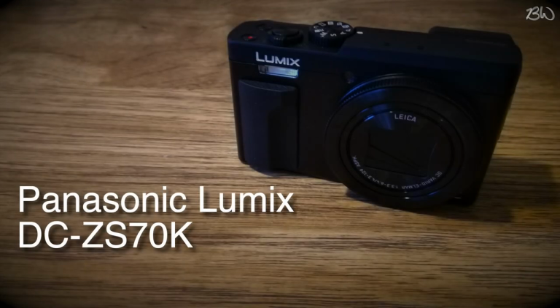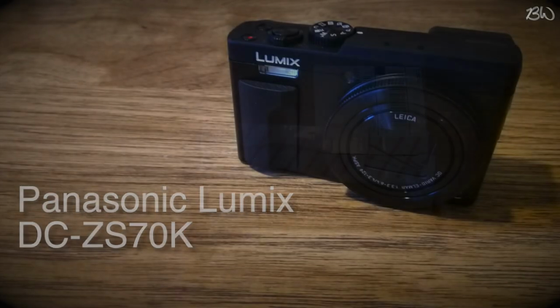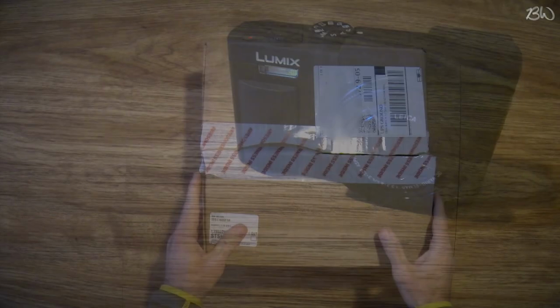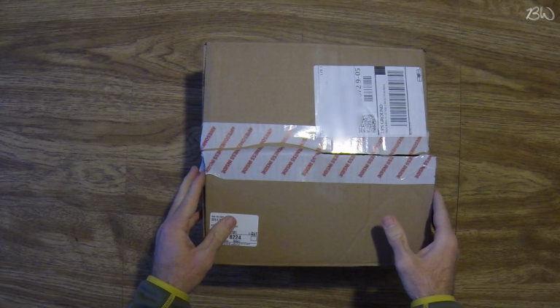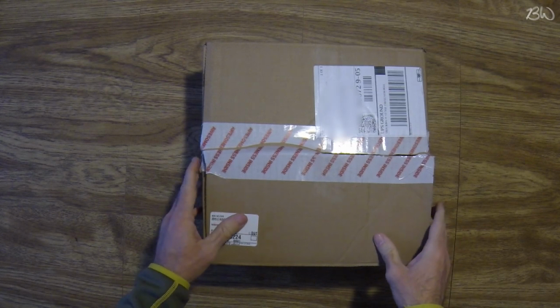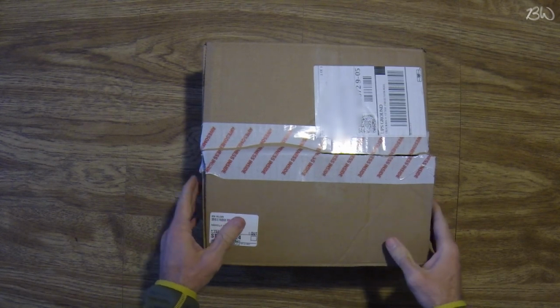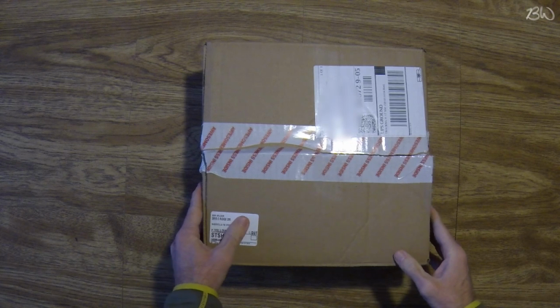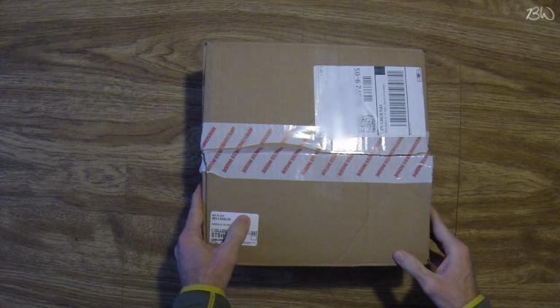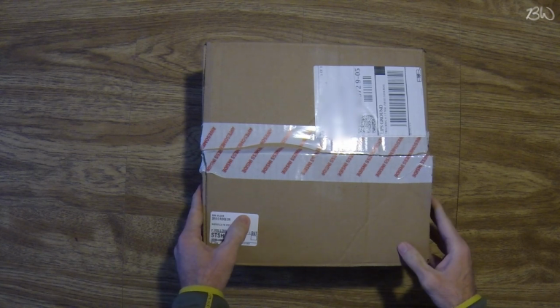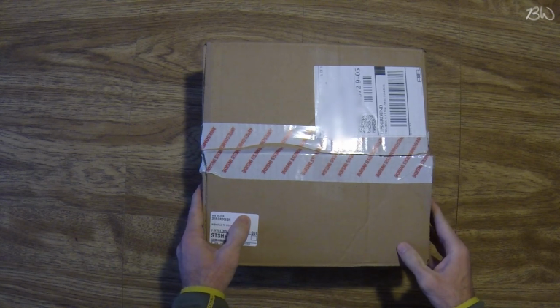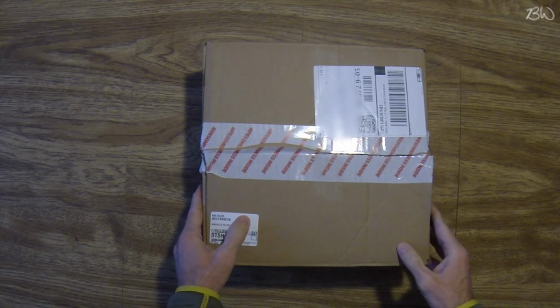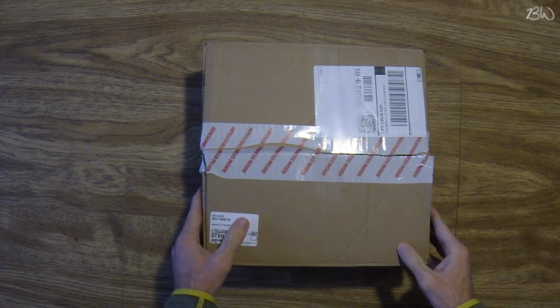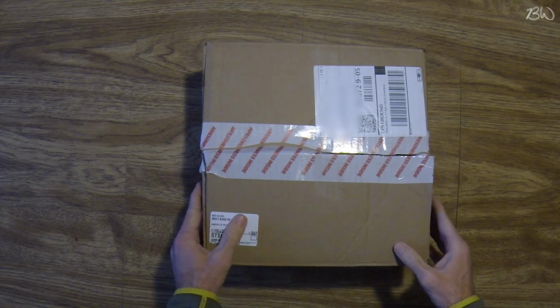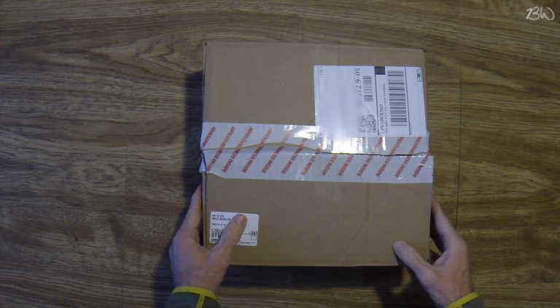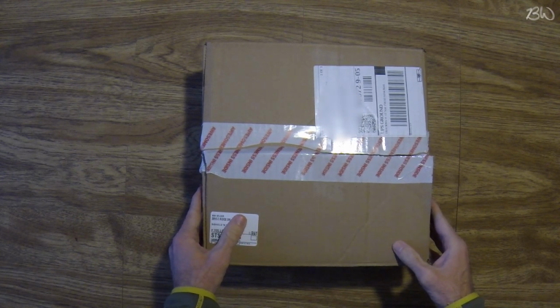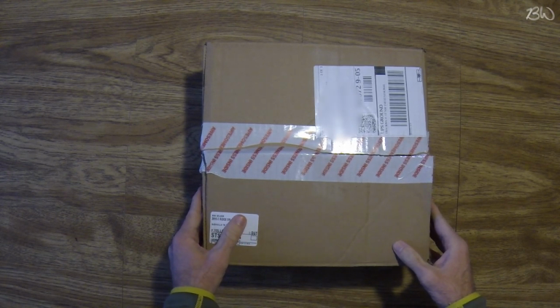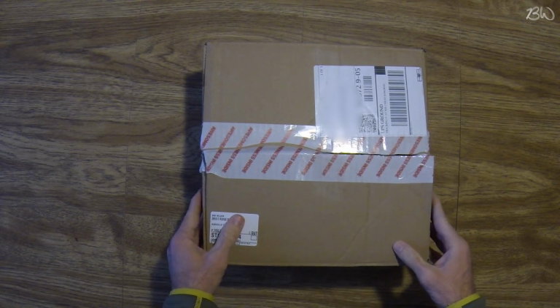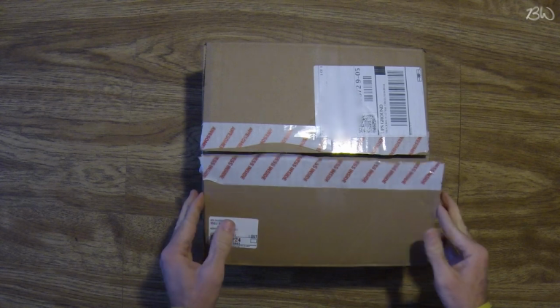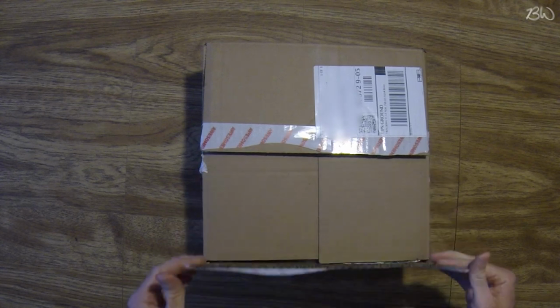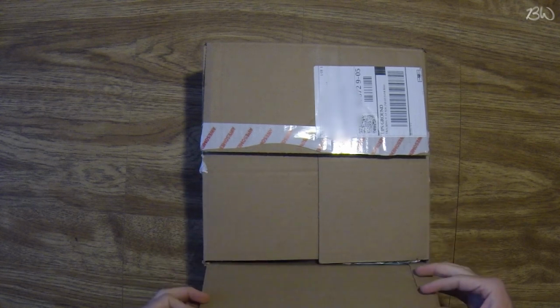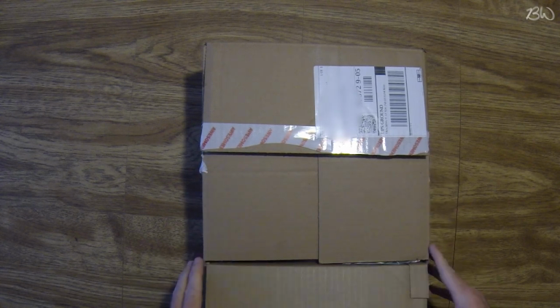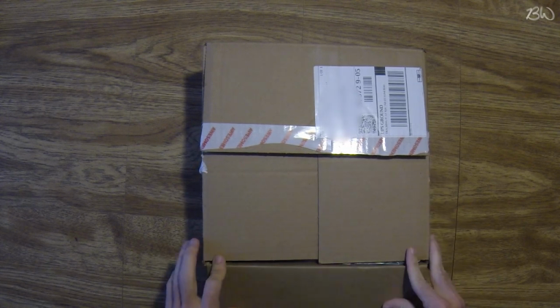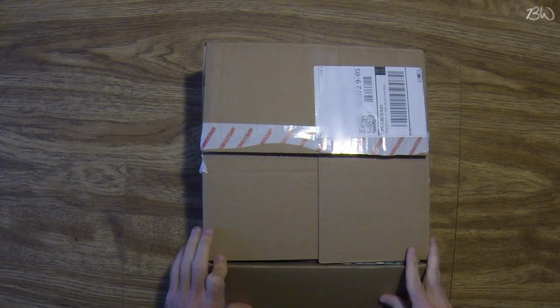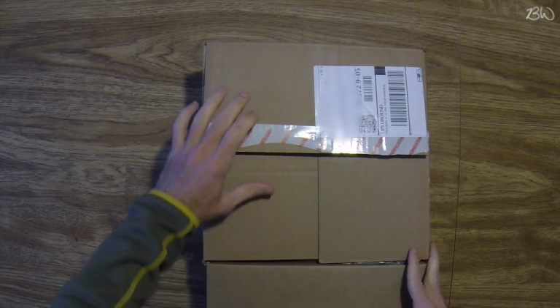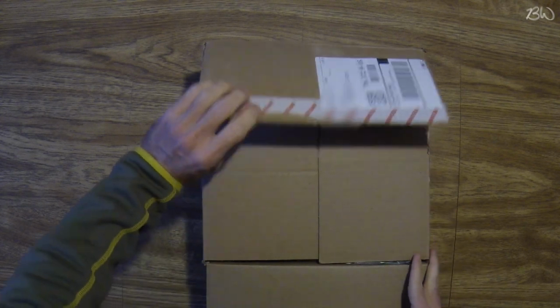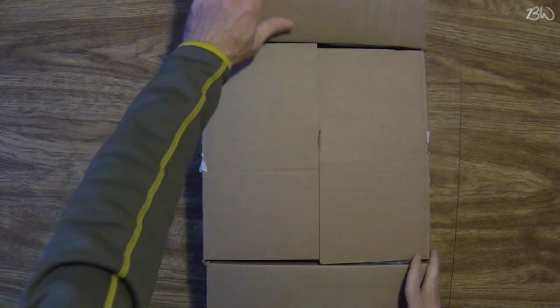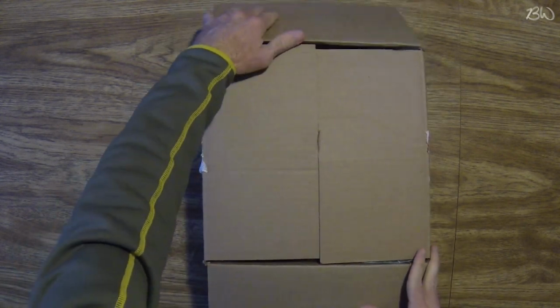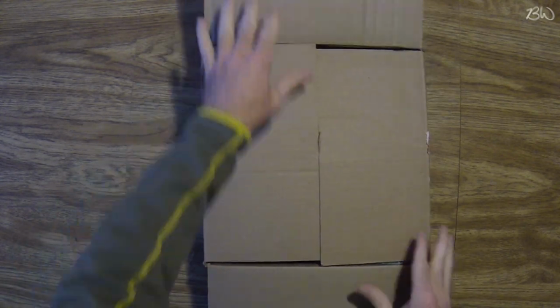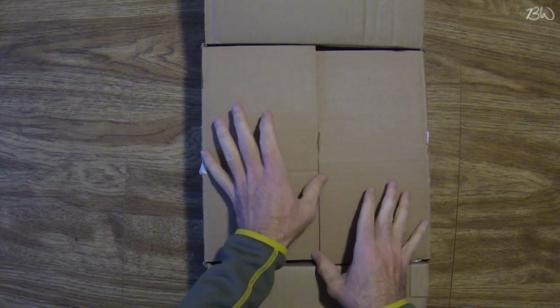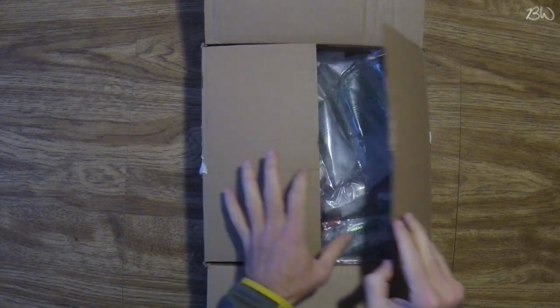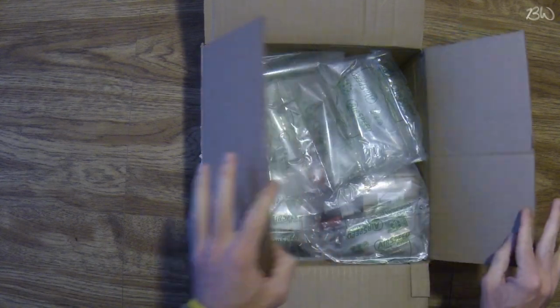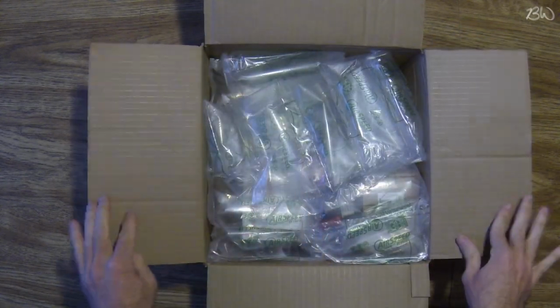All right, I just got this box in the mail and we are going to unbox it together. It's the essentials bundle featuring a Panasonic Lumix 4K digital camera and a few accessories, so let's see what we got here.